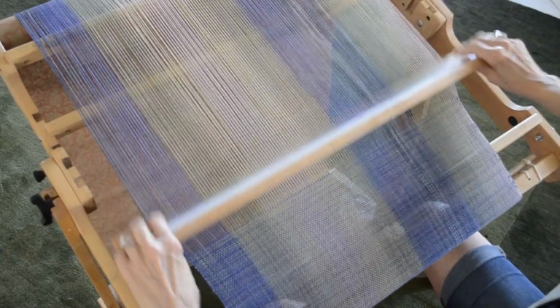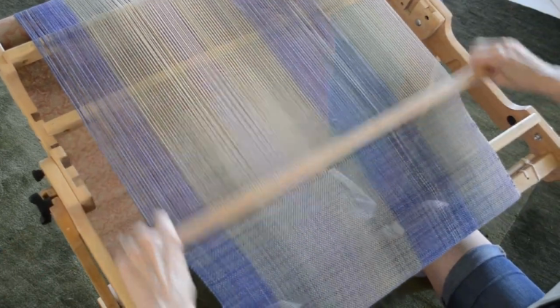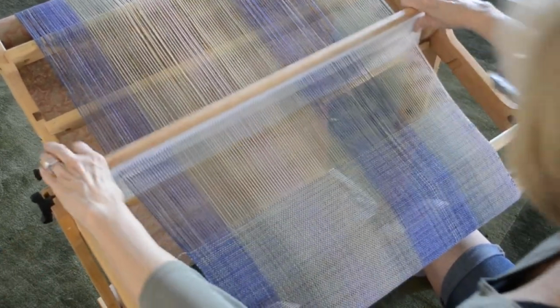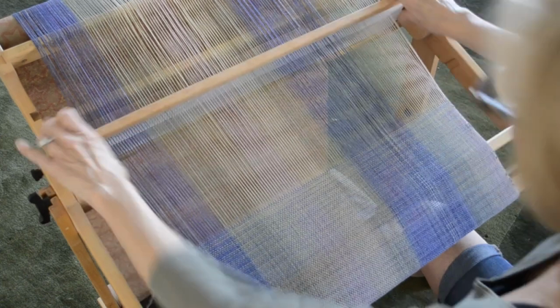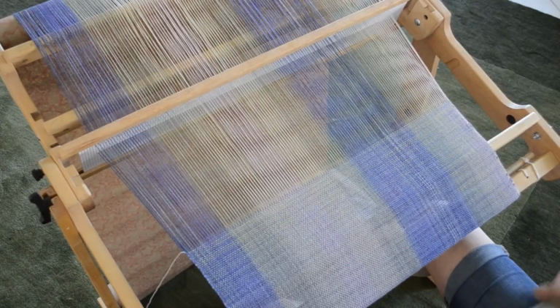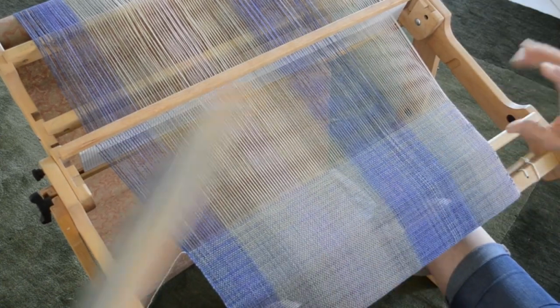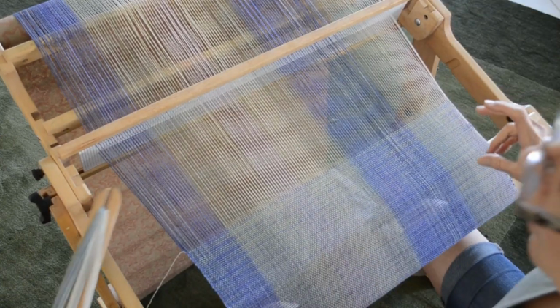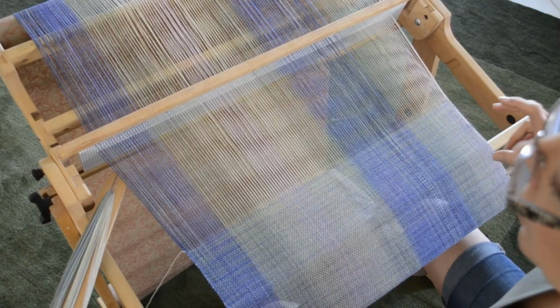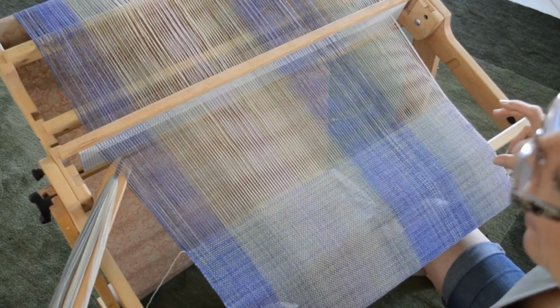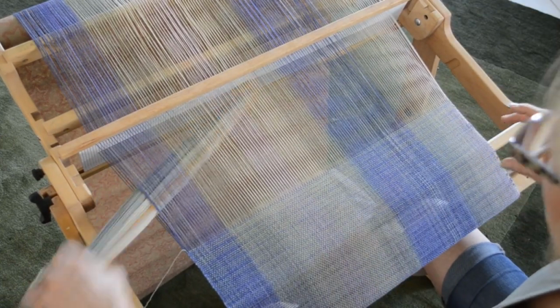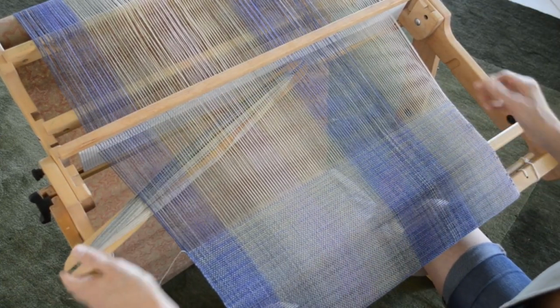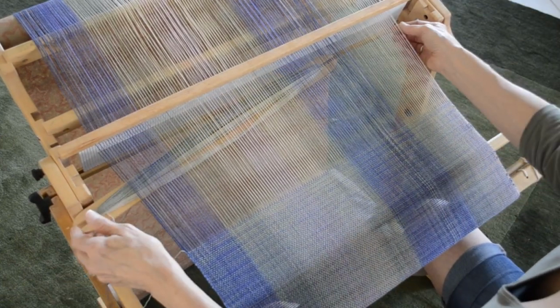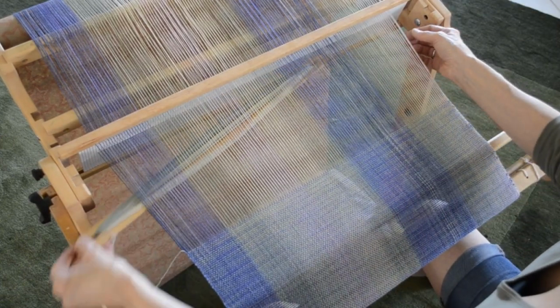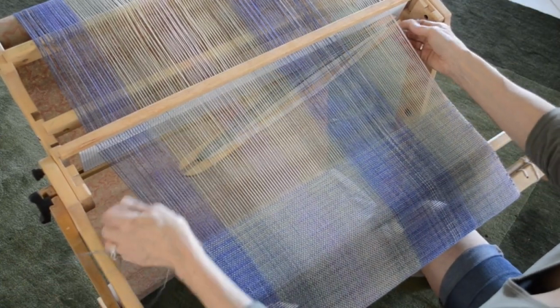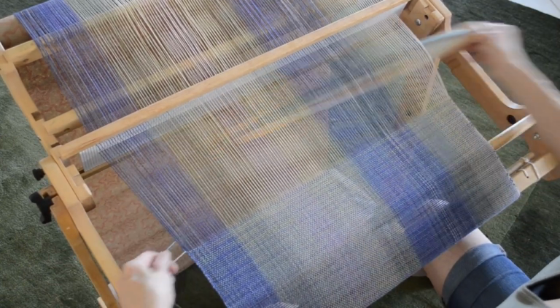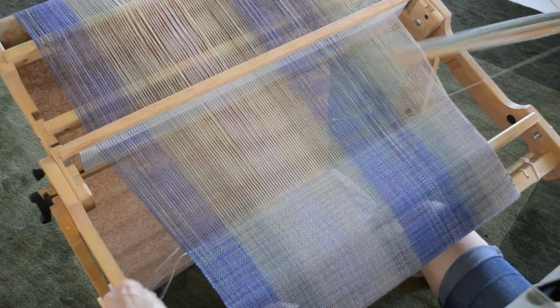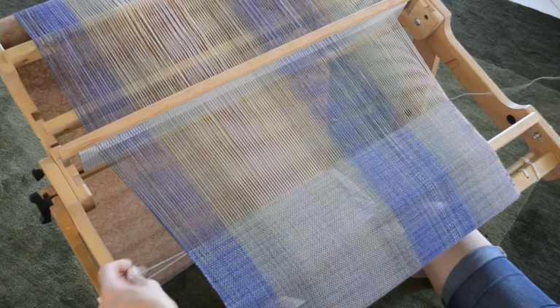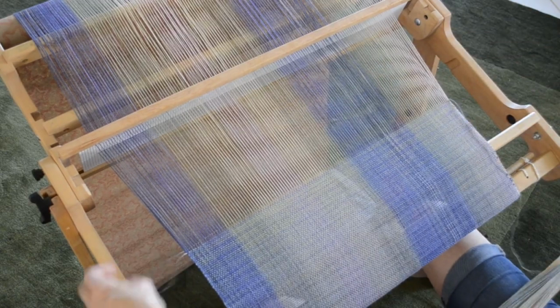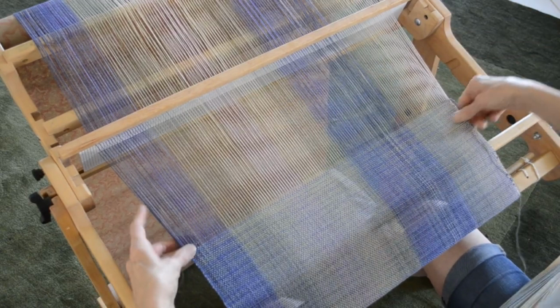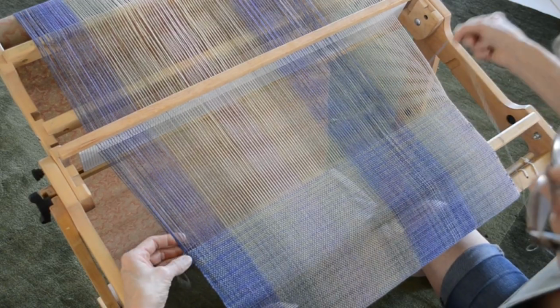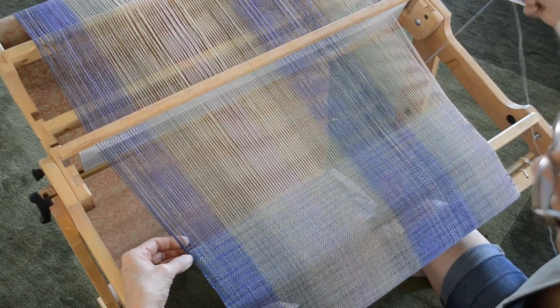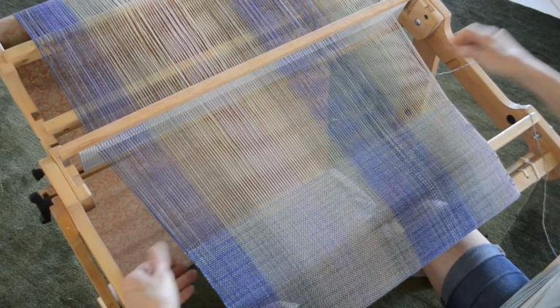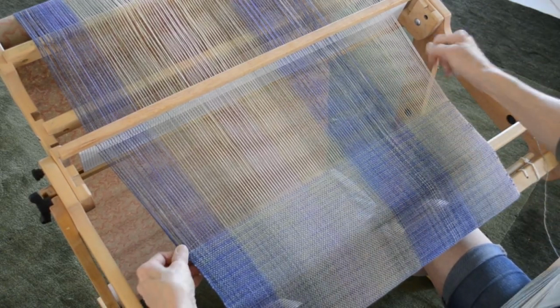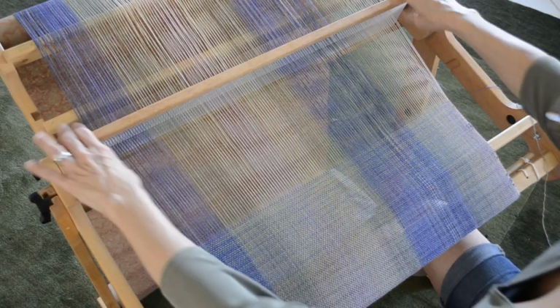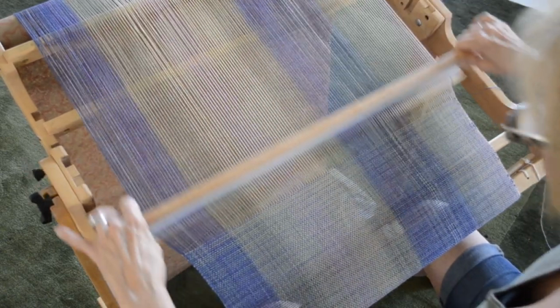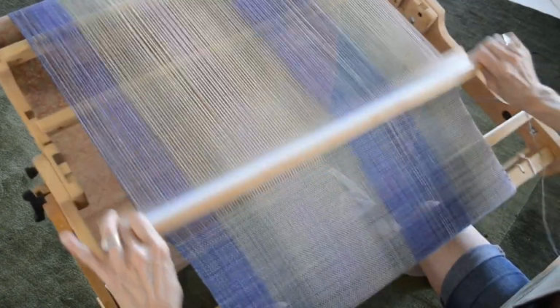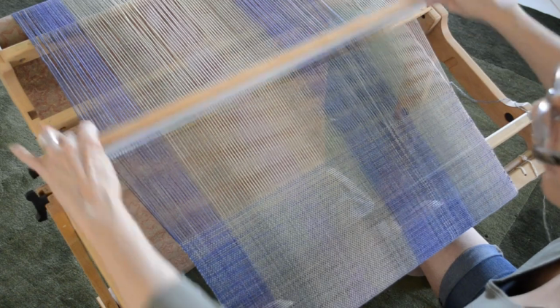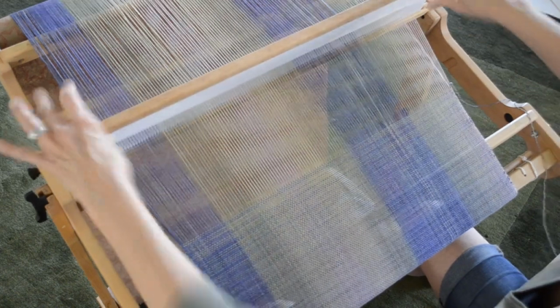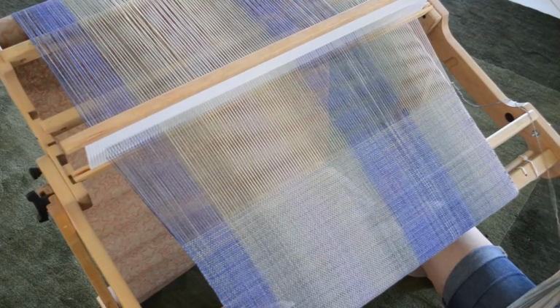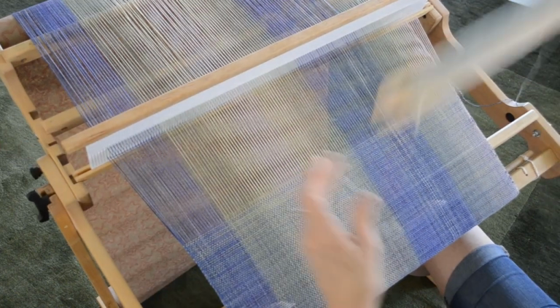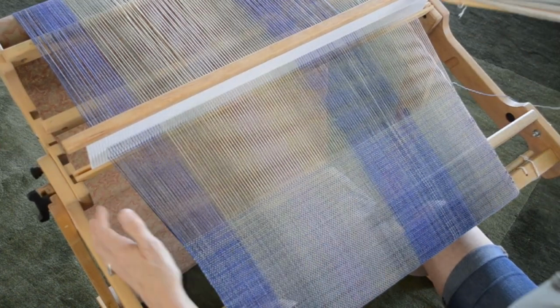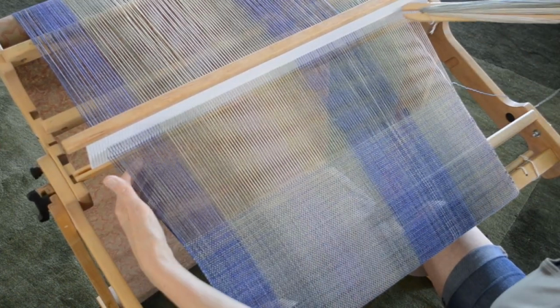Here's to hoping you find your flow in your weaving, and happy weaving, my friends.